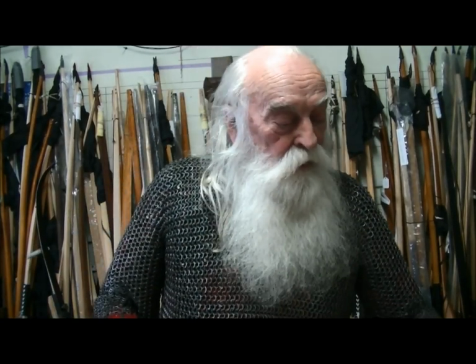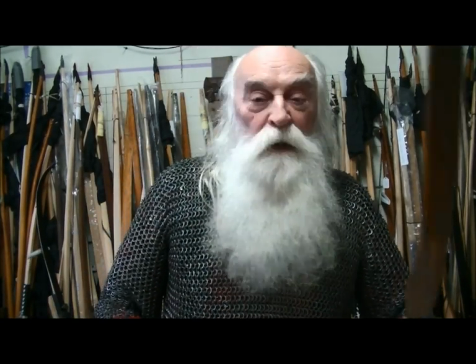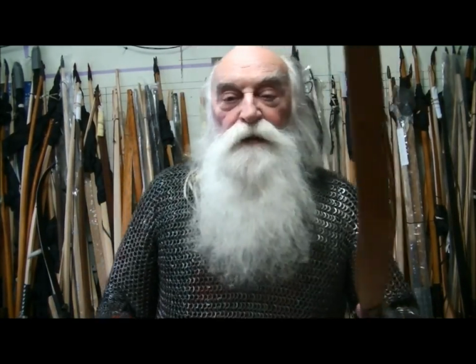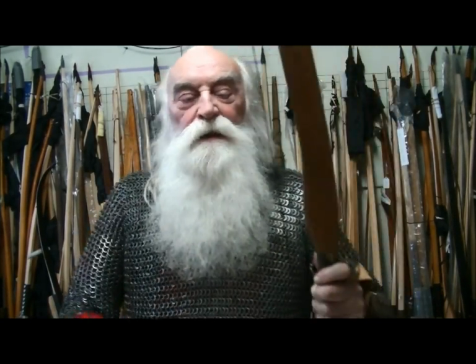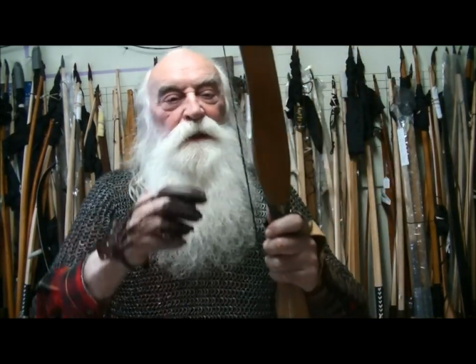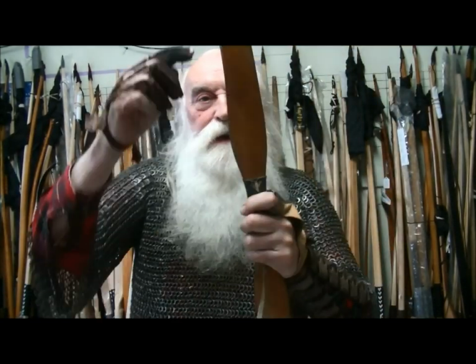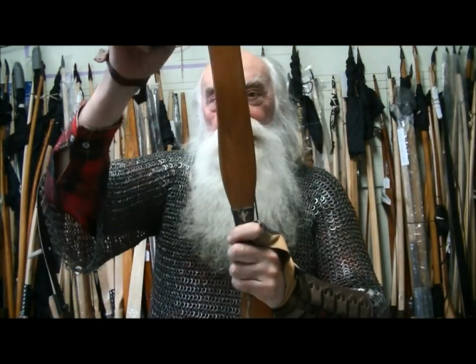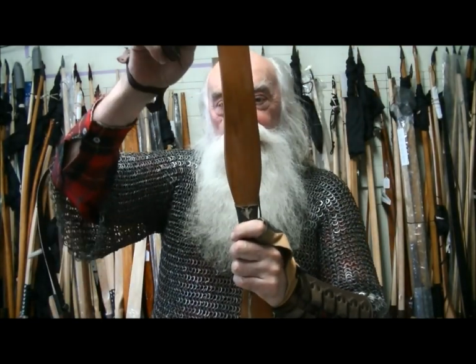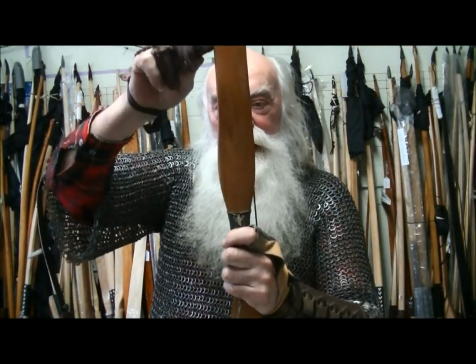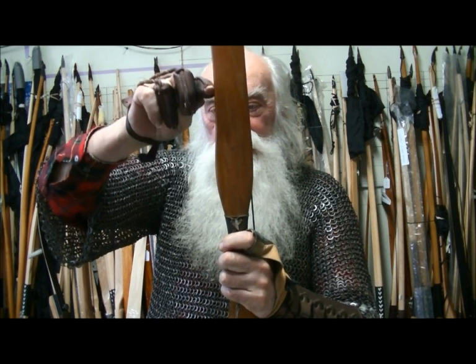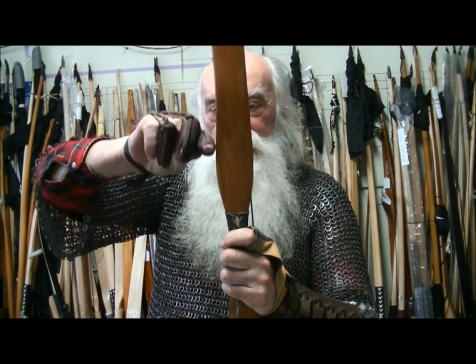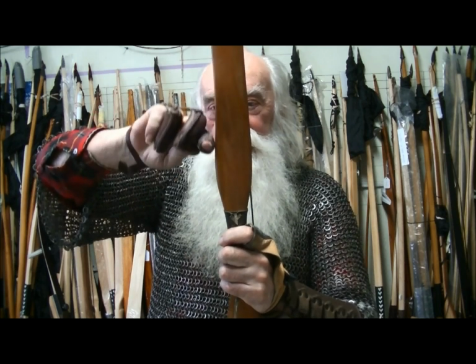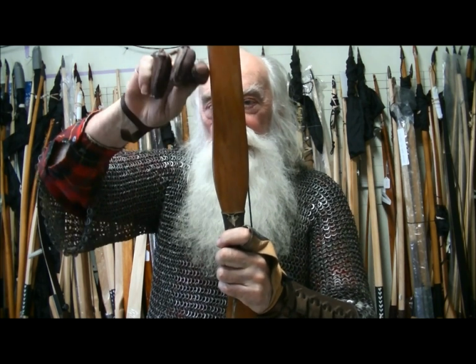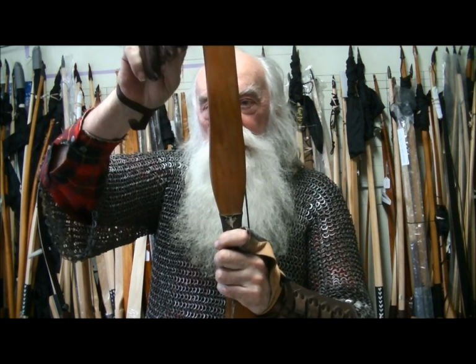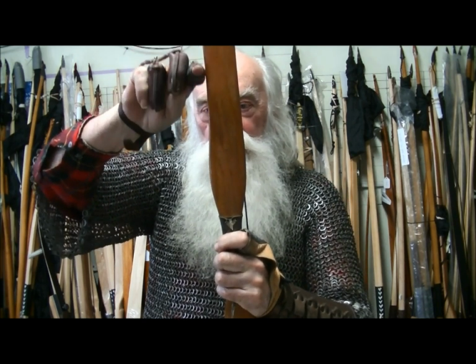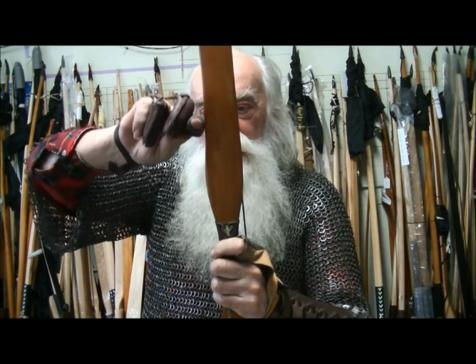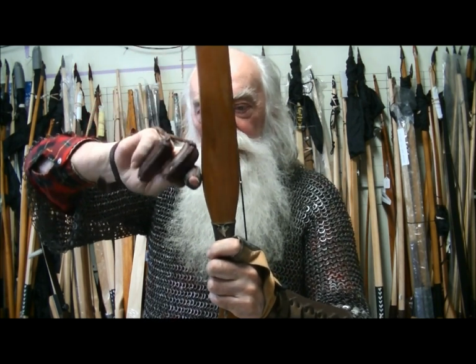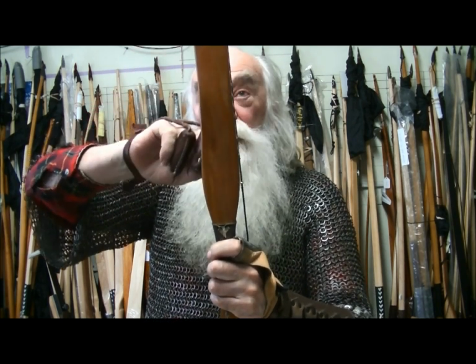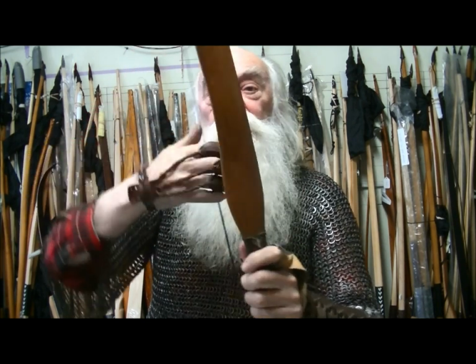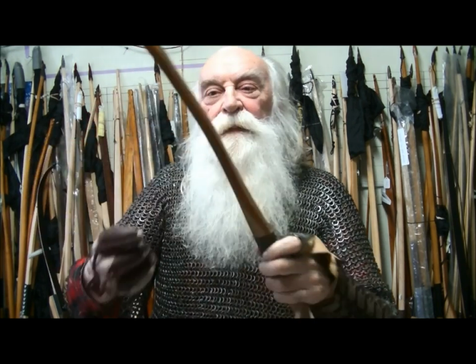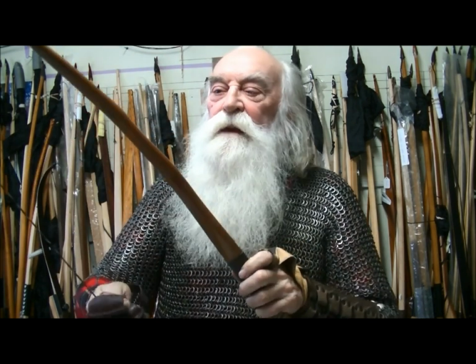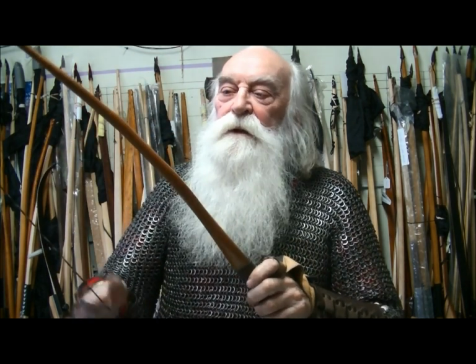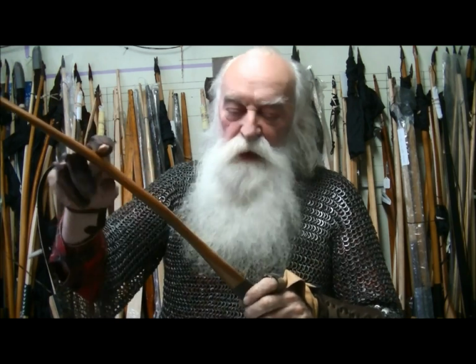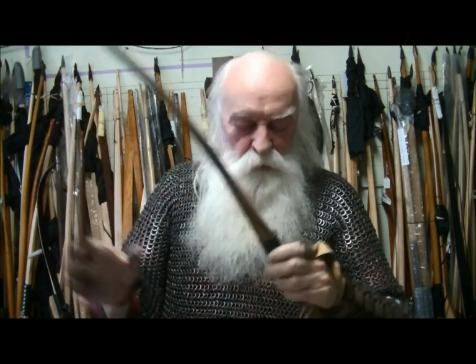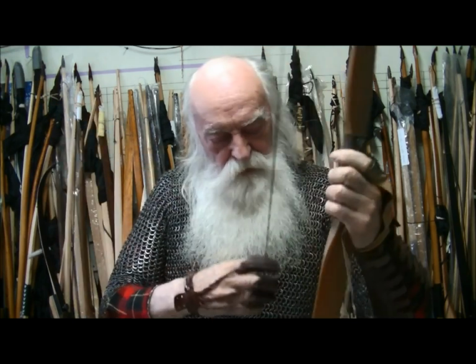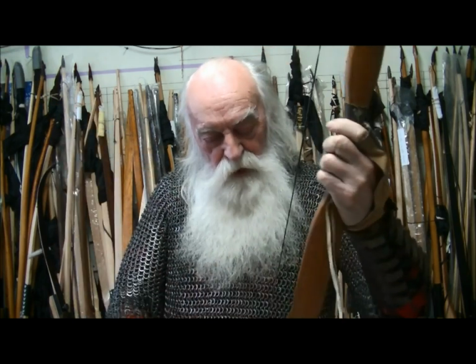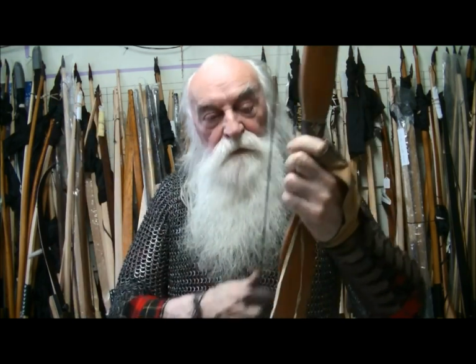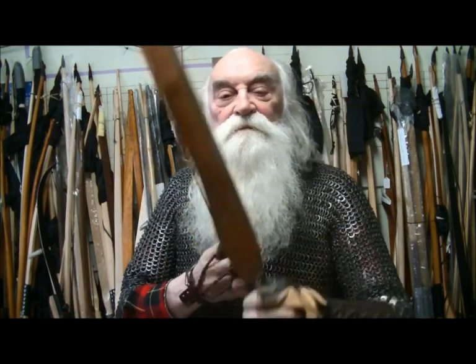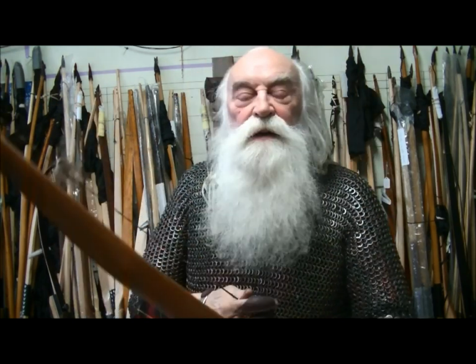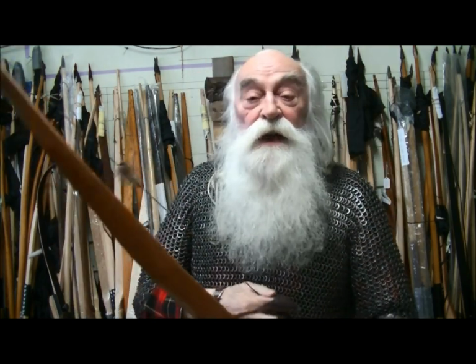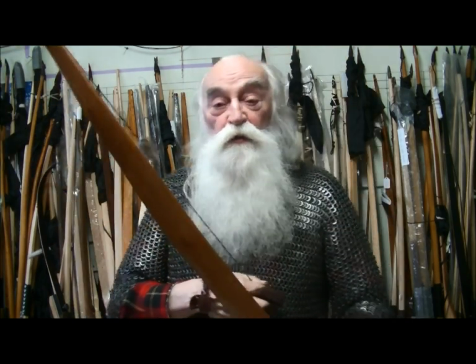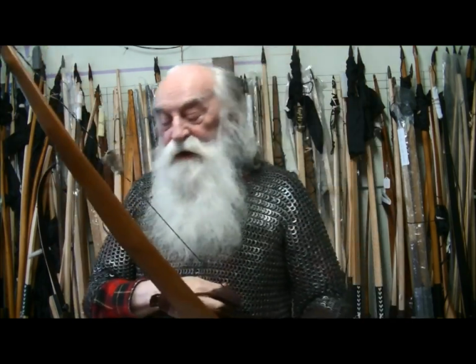Something I like about this bow — see how it follows the grain, so it curves this way. It's got bumps and lumps and all kinds of natural tree things.